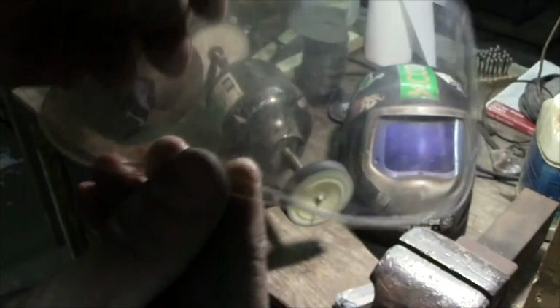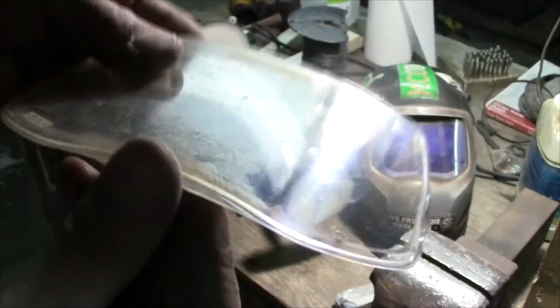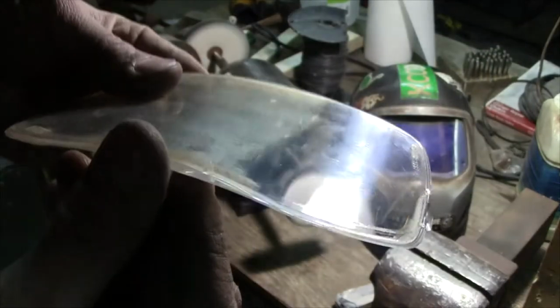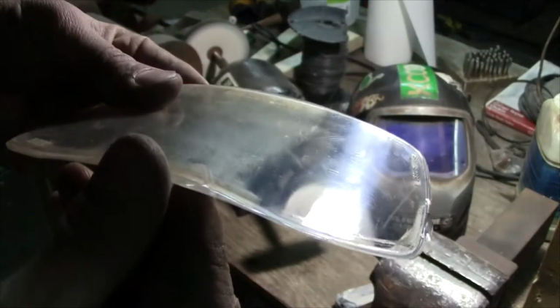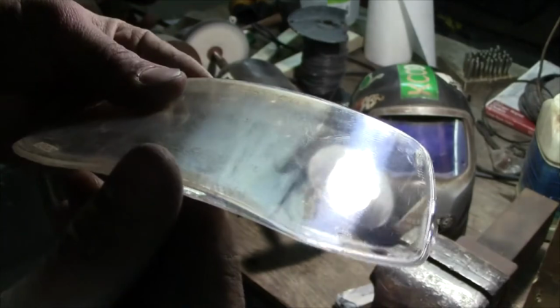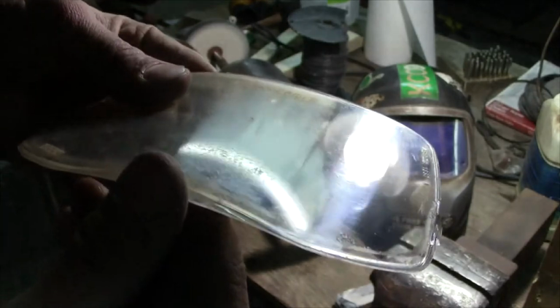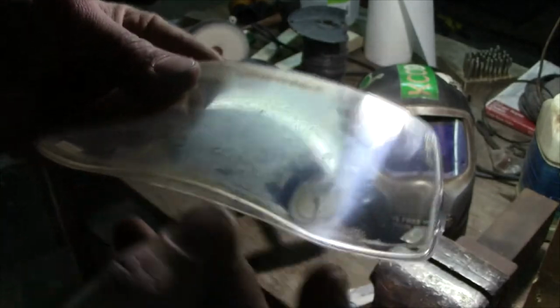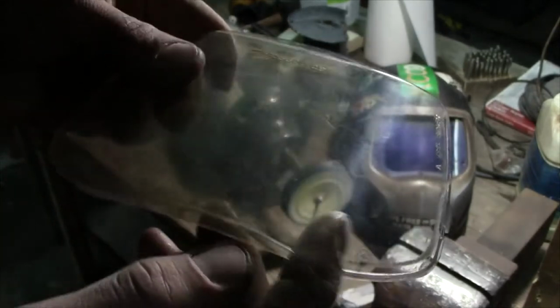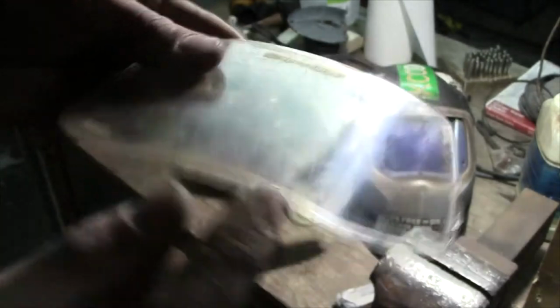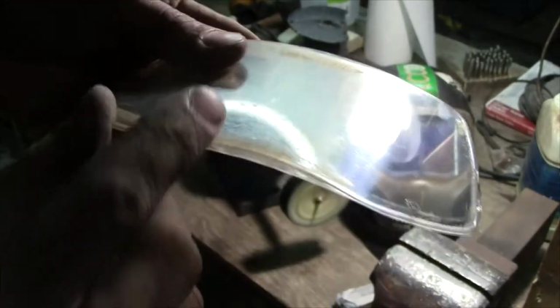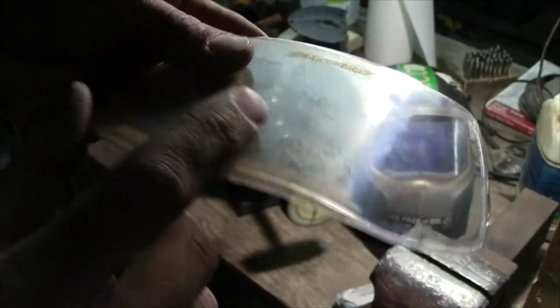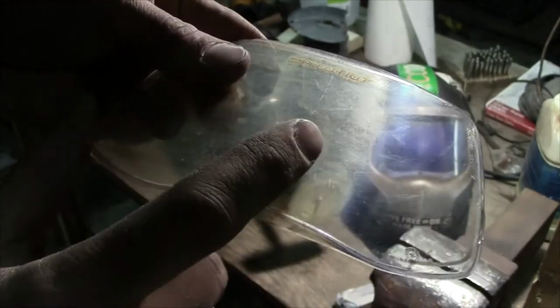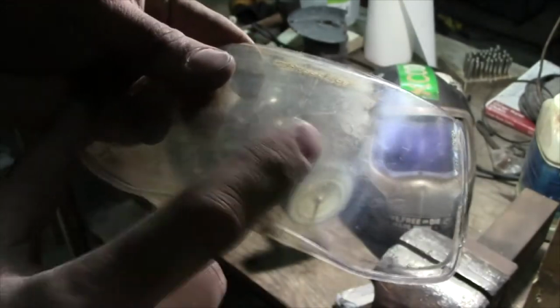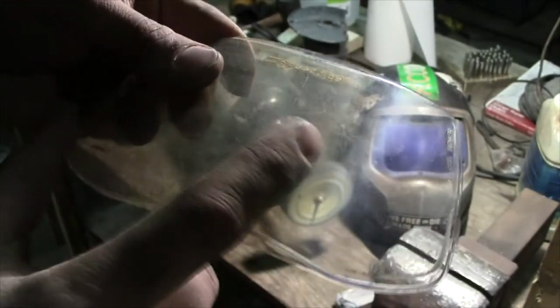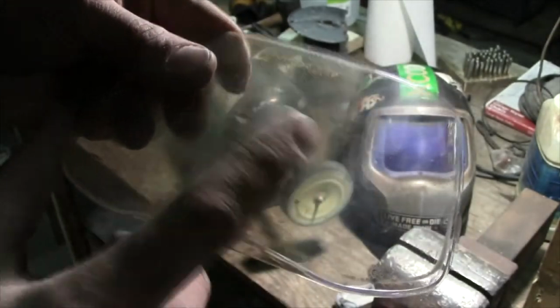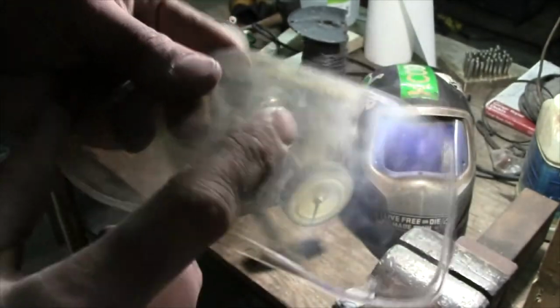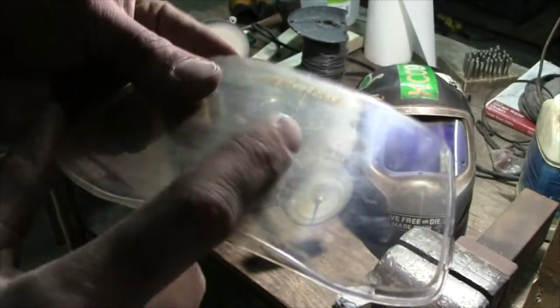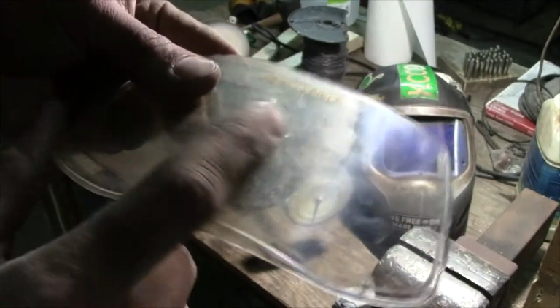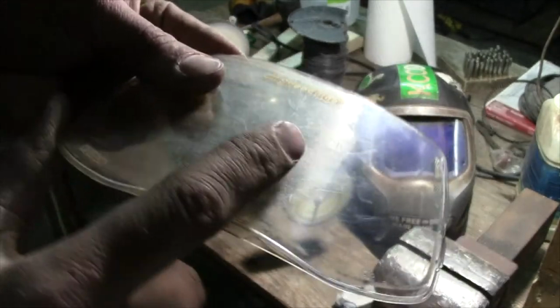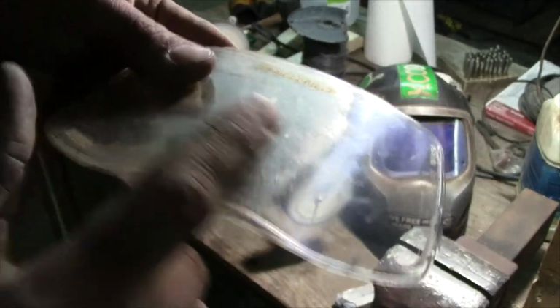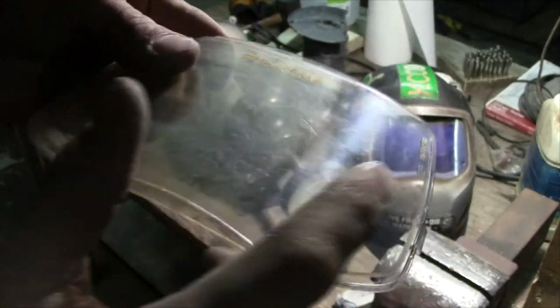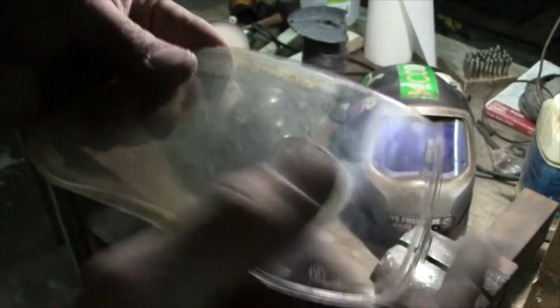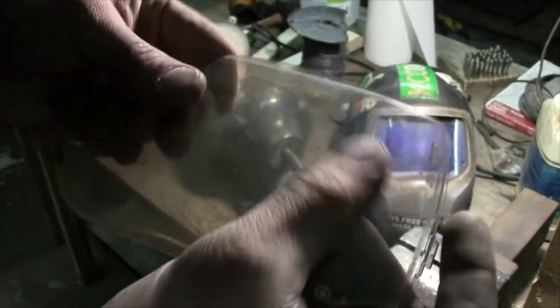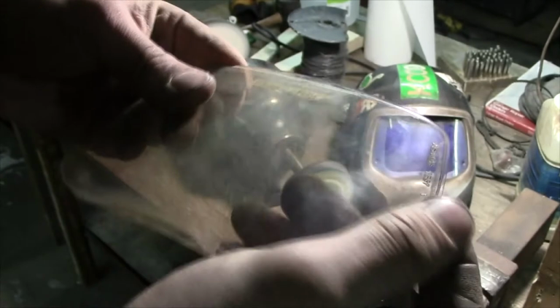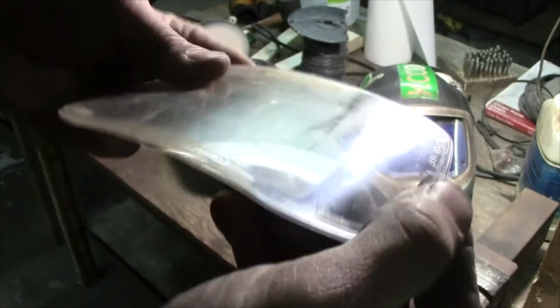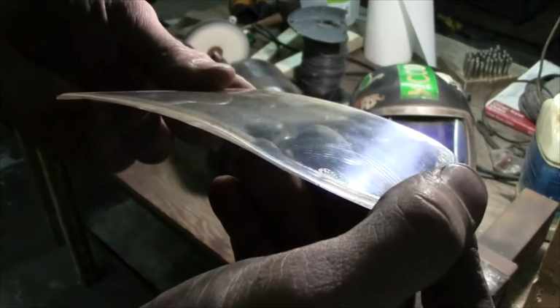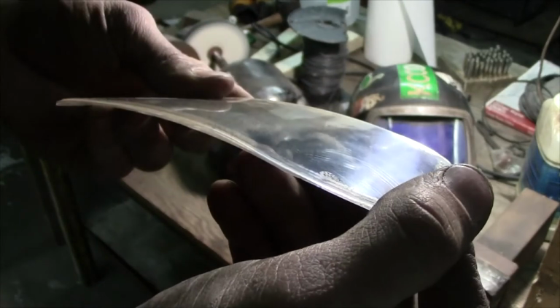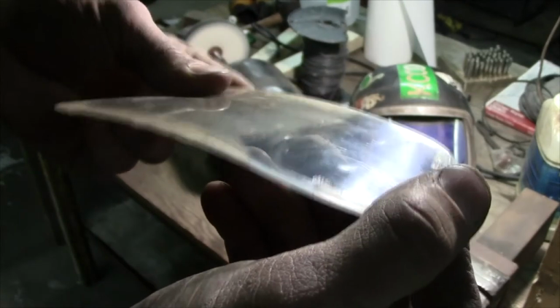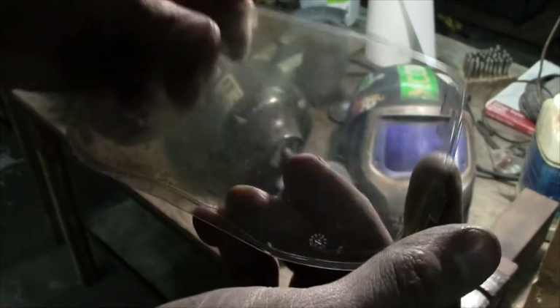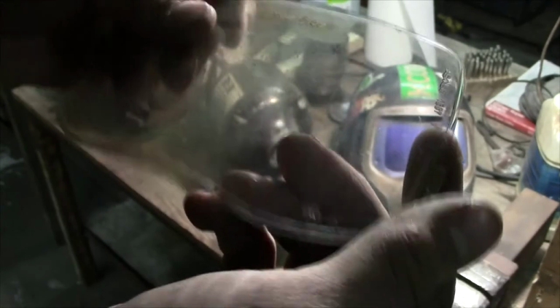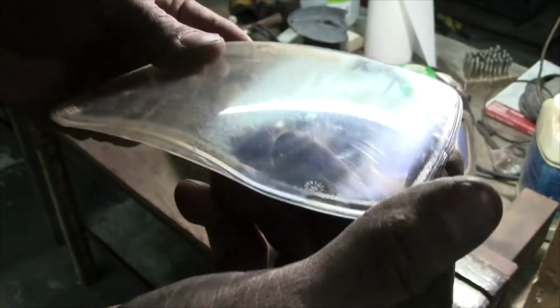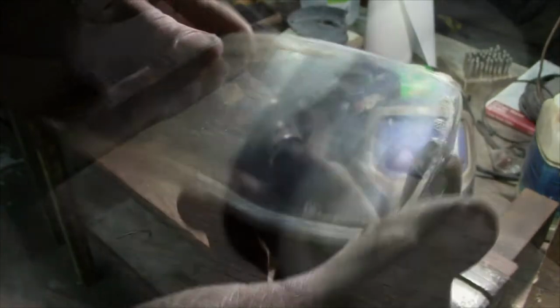Right here you can already see that difference from sort of this opaque scratch finish to a nice clean smooth buff finish.